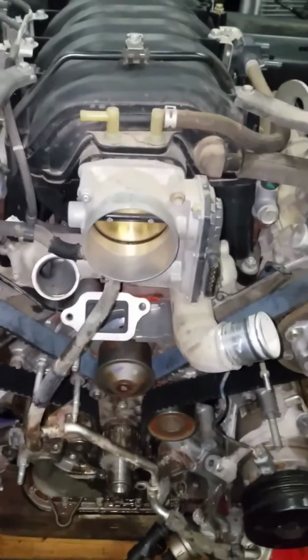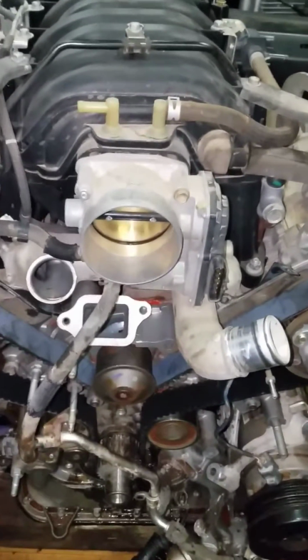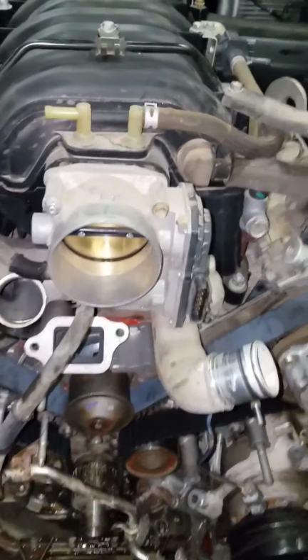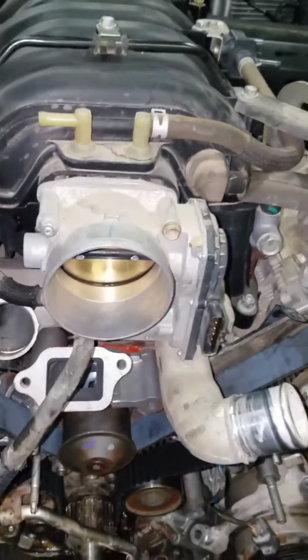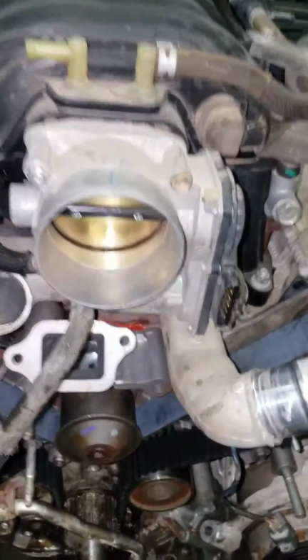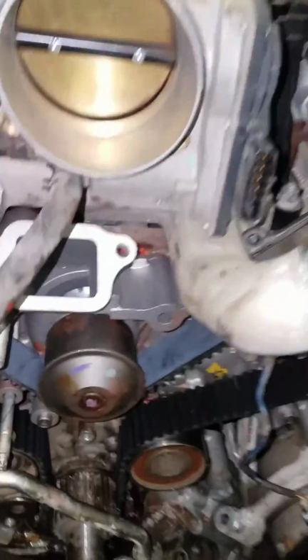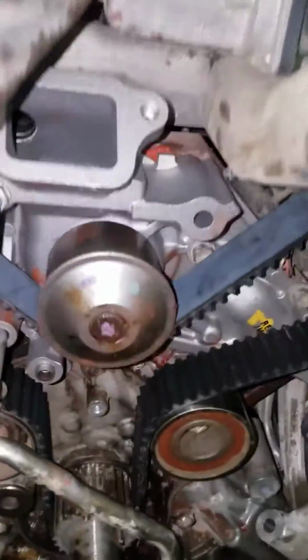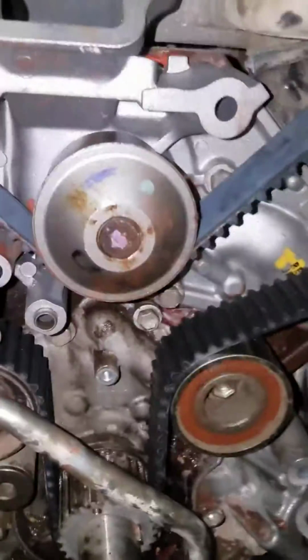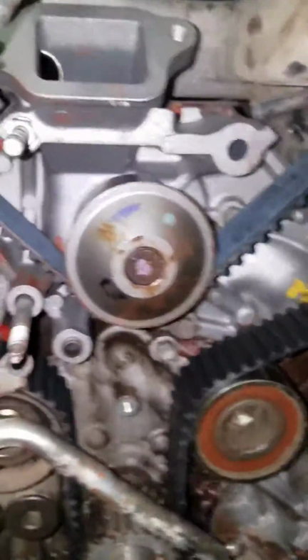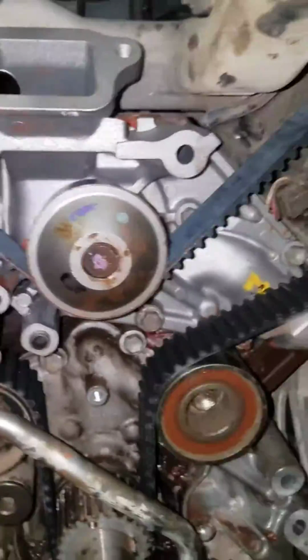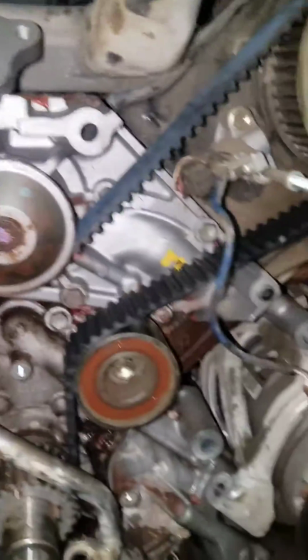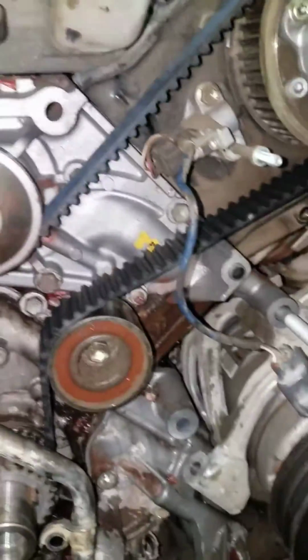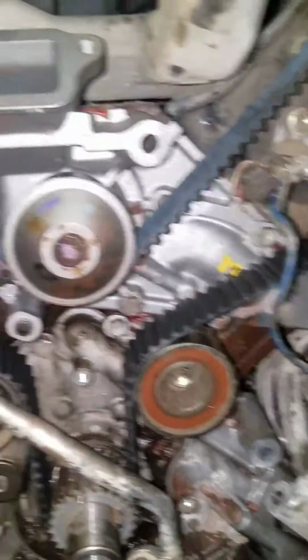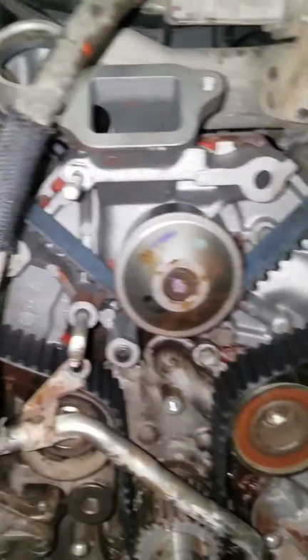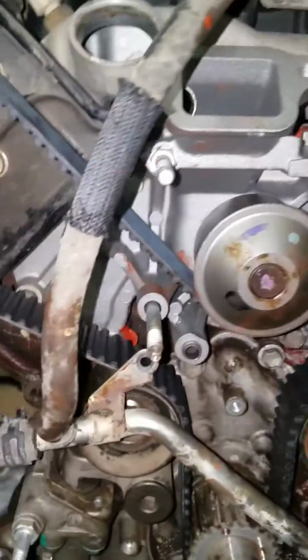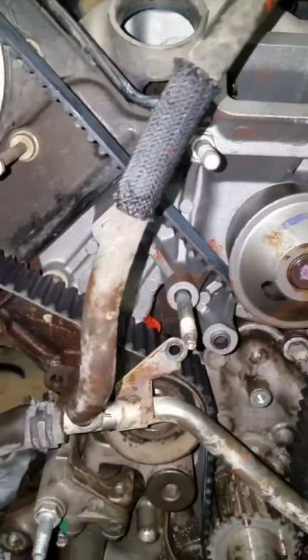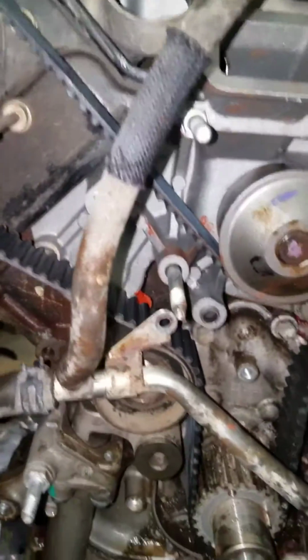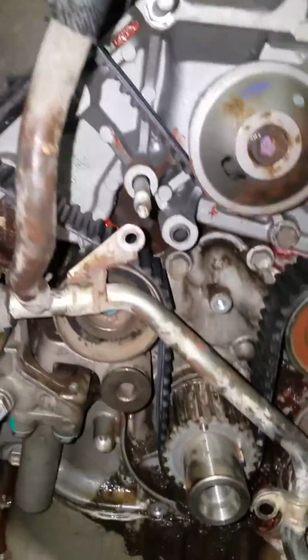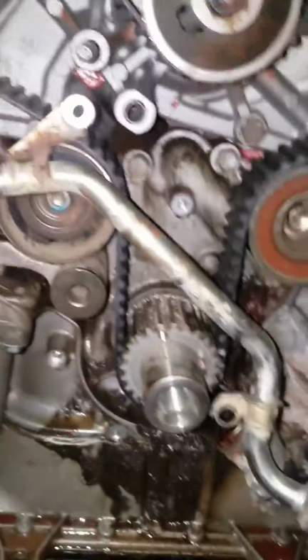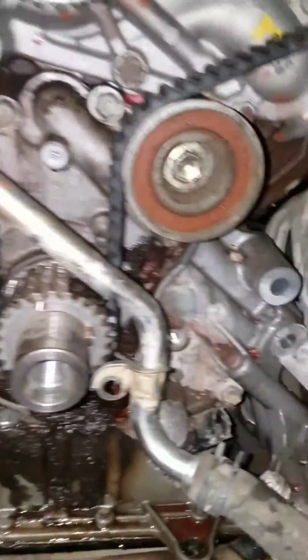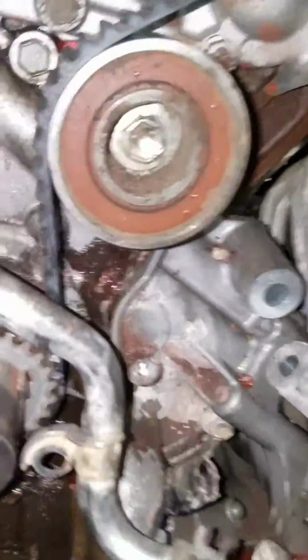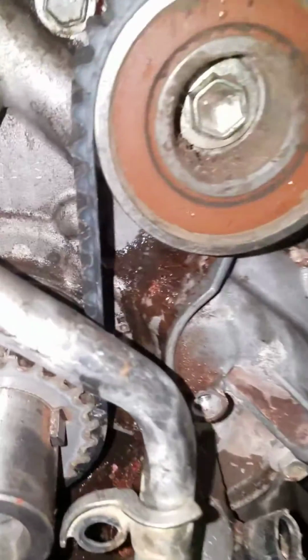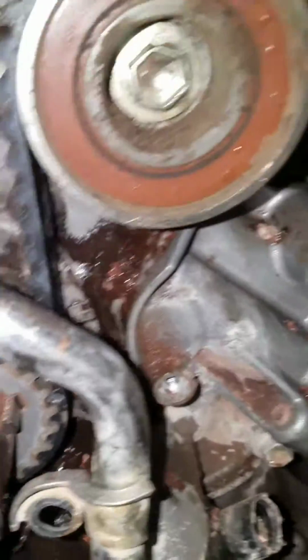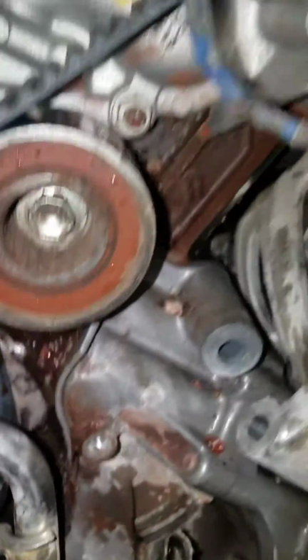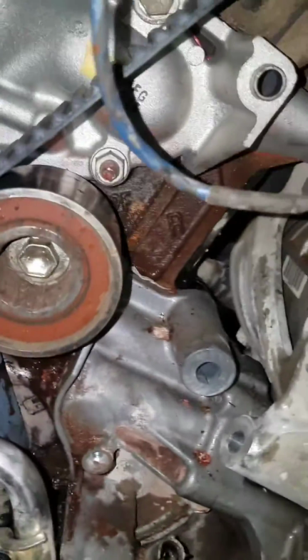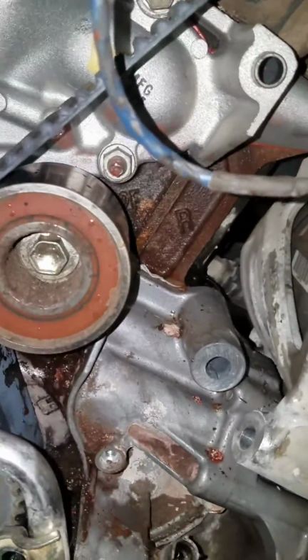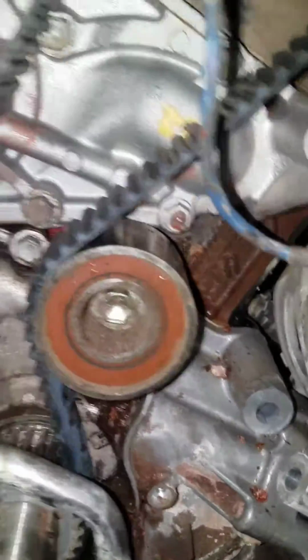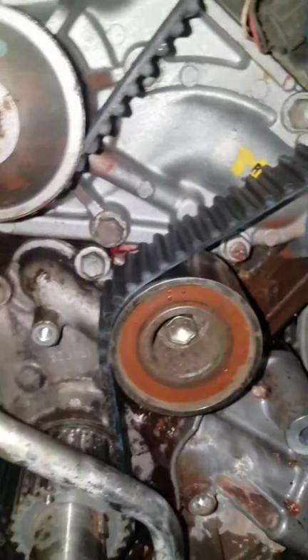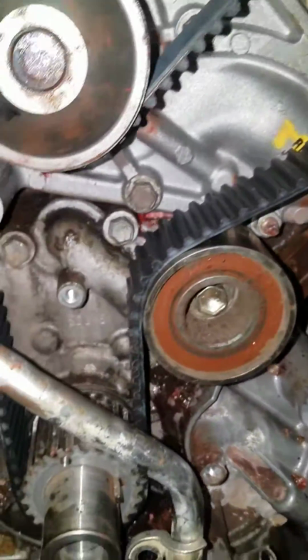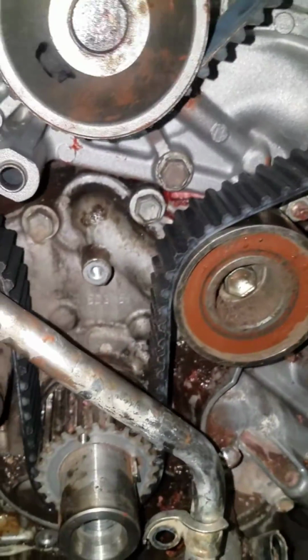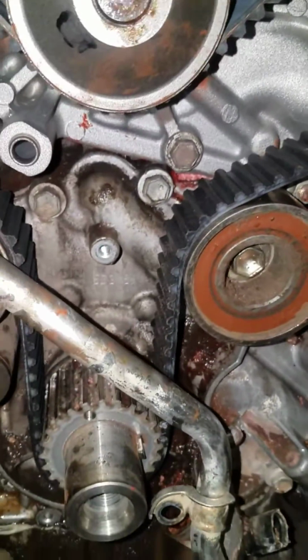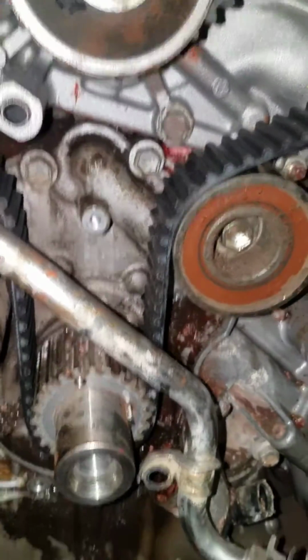Whenever I had the belt off, I went ahead and put a new water pump on there. You can see right there the water pump I put on. You can kind of see the debris down in there where the other water pump was leaking.